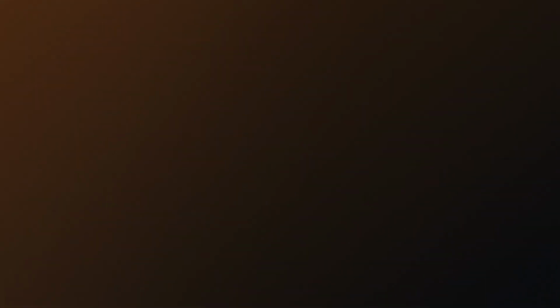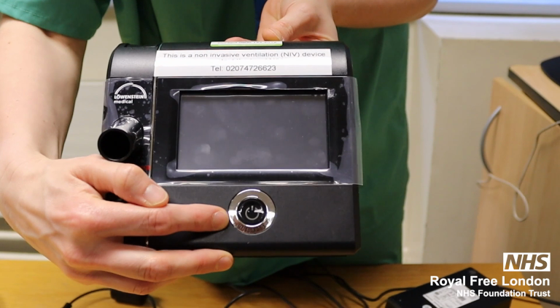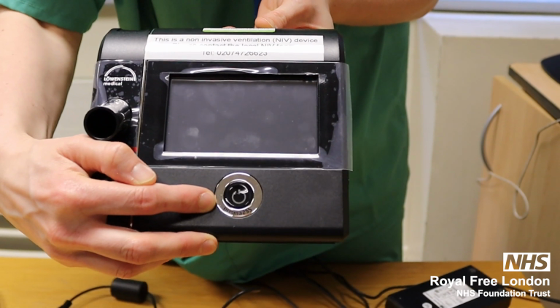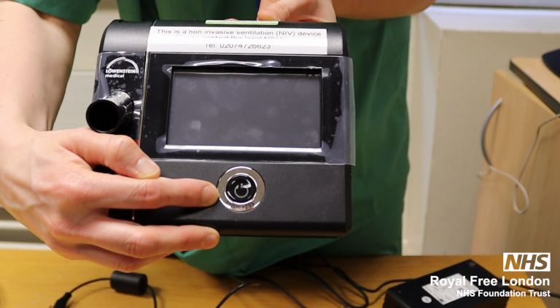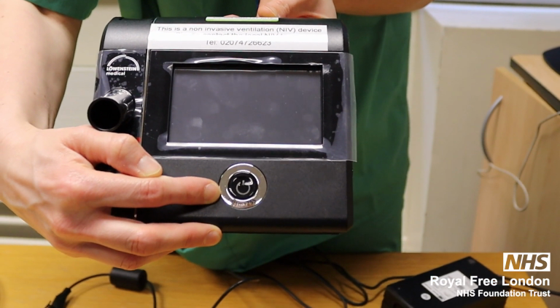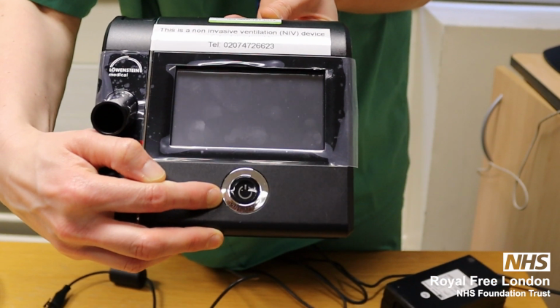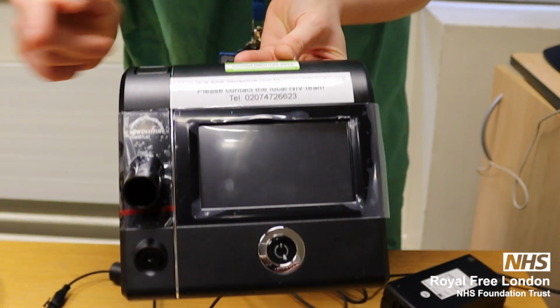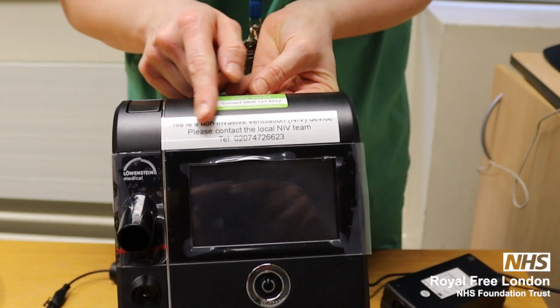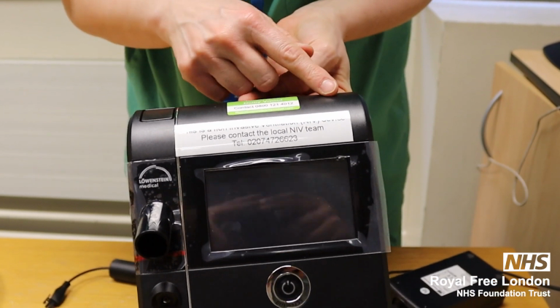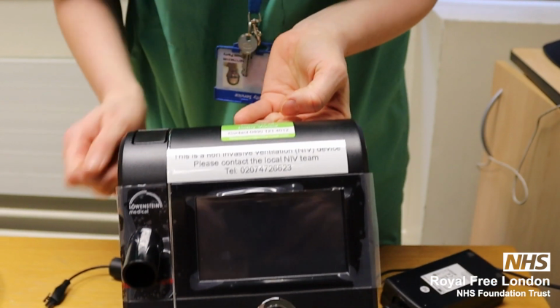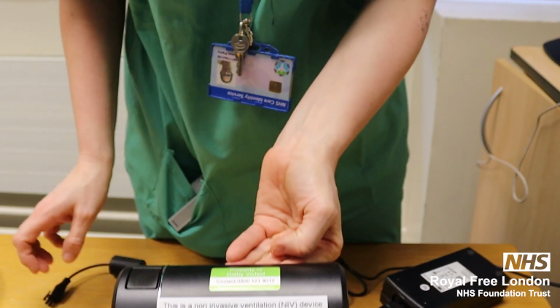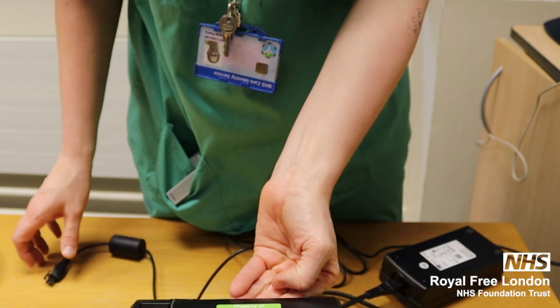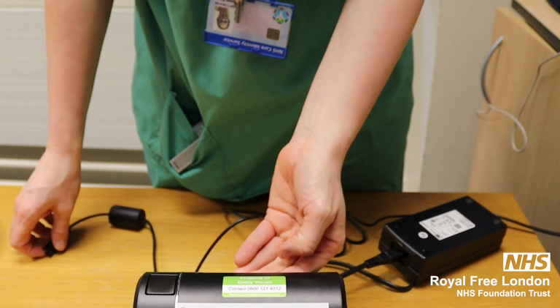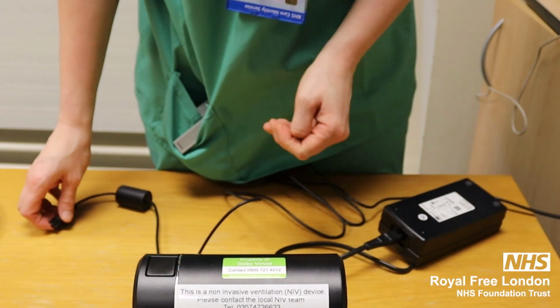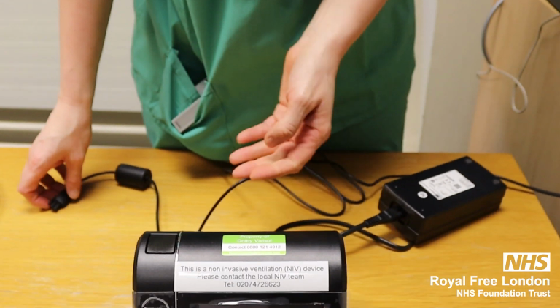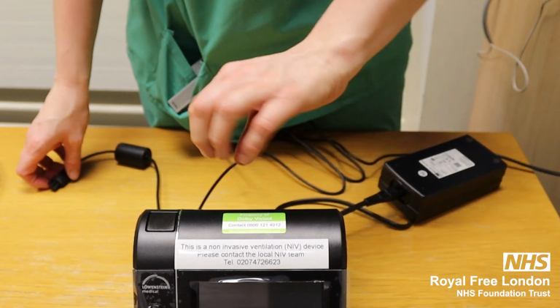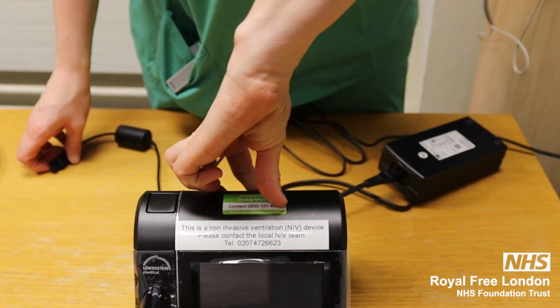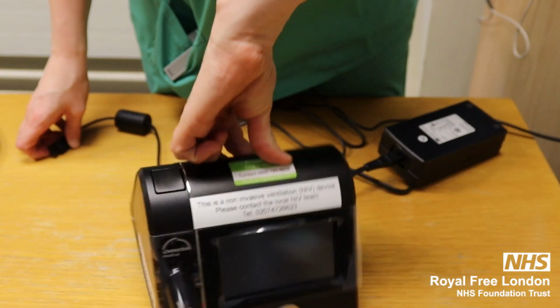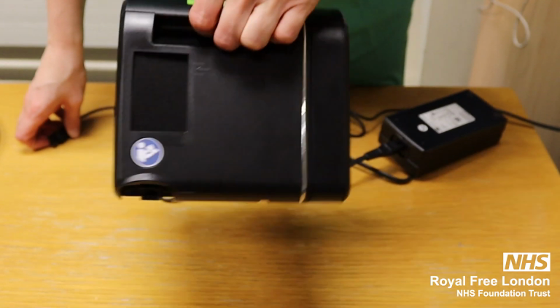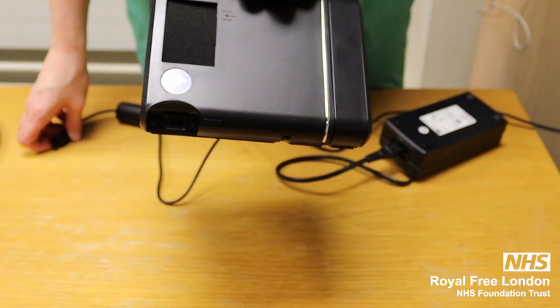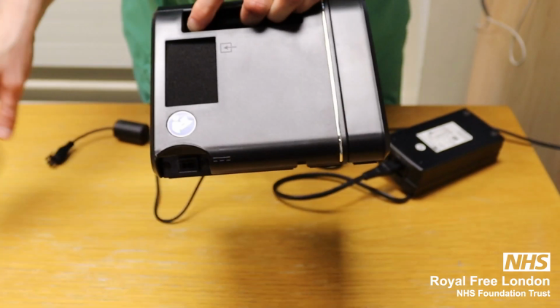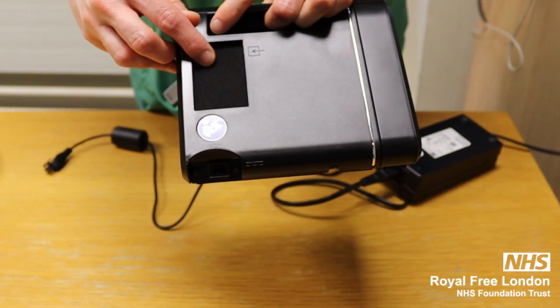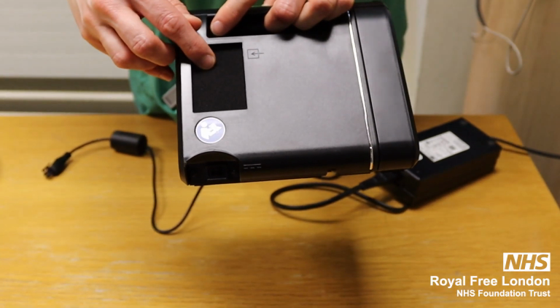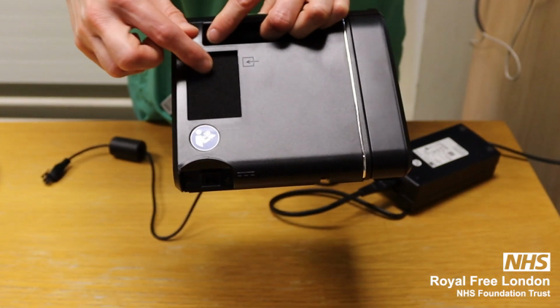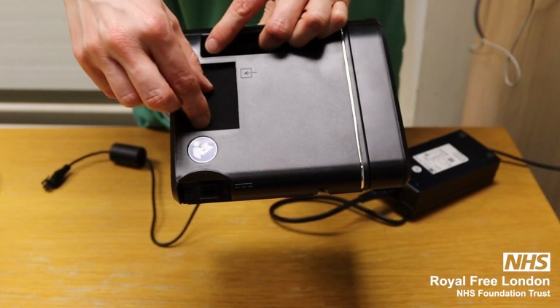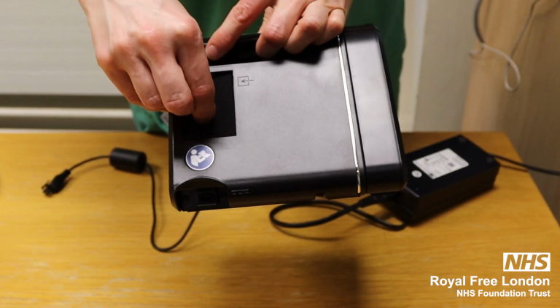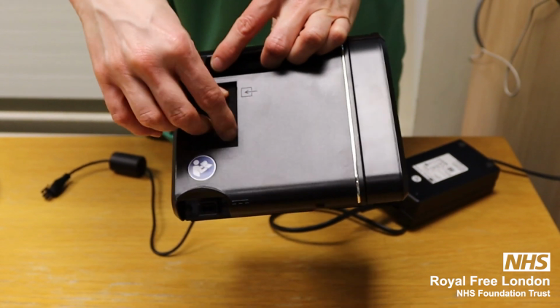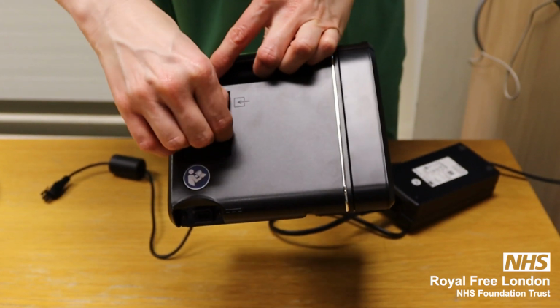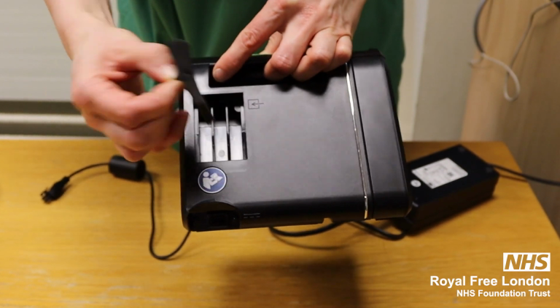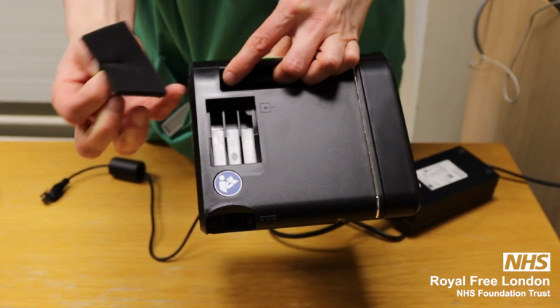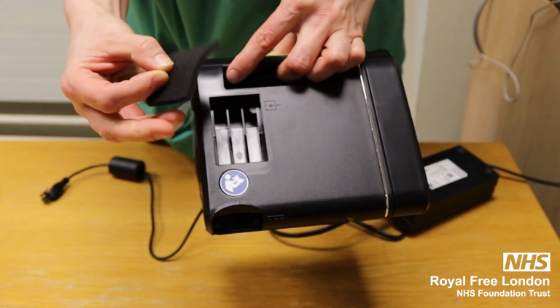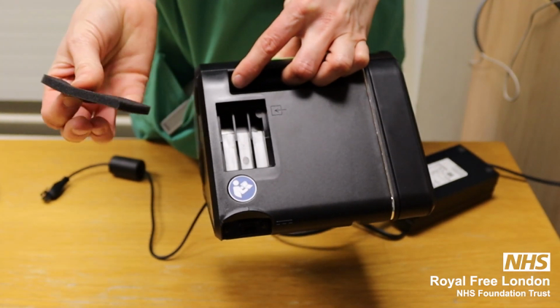So, a Prisma 25S. It is a type of non-invasive ventilator device. If I turn the machine around, you have an air filter at the back, which needs to be changed every six months.